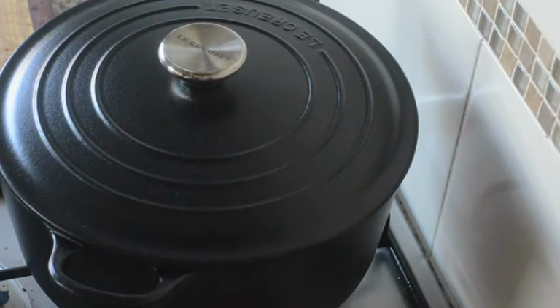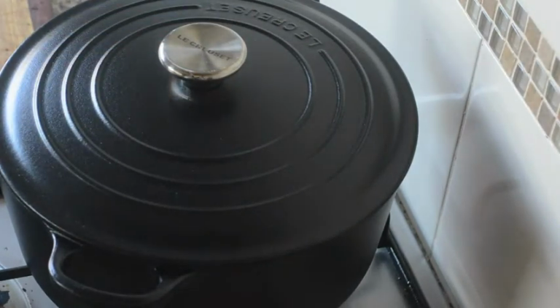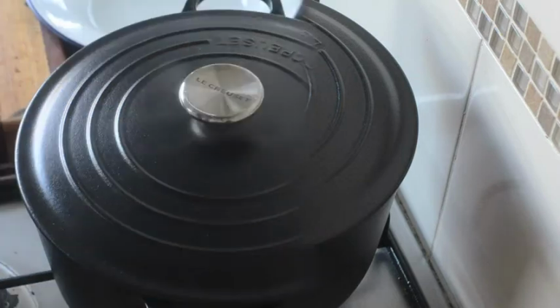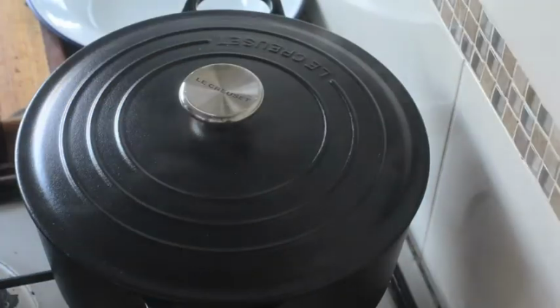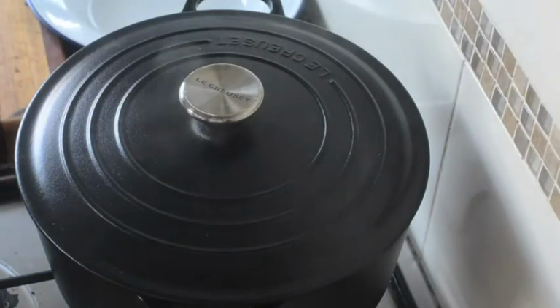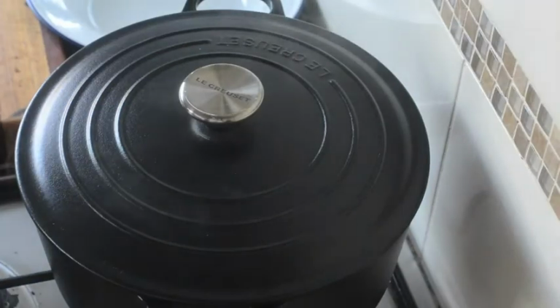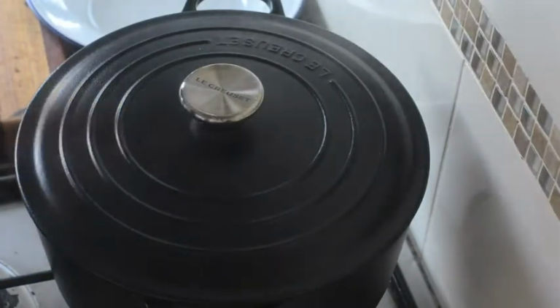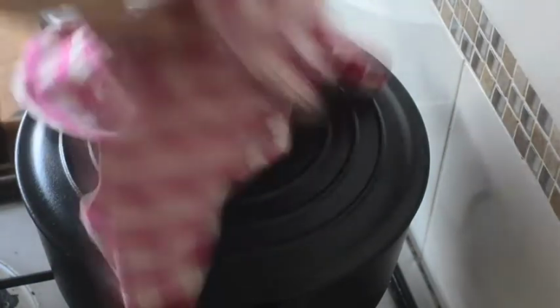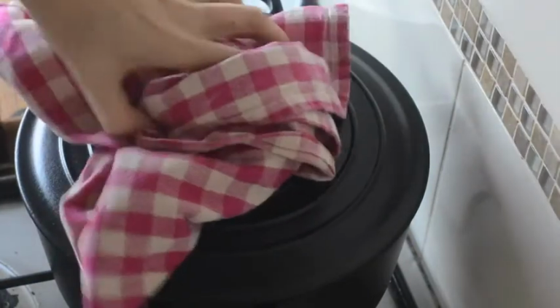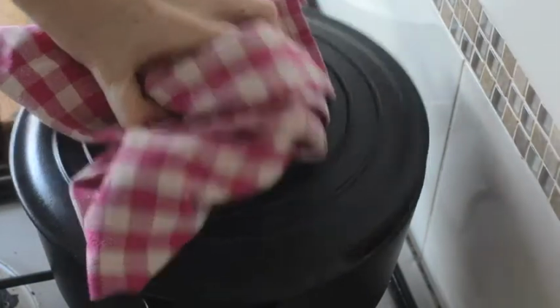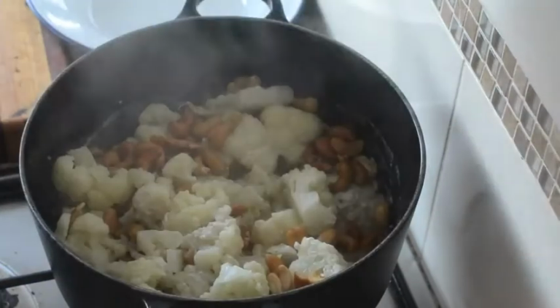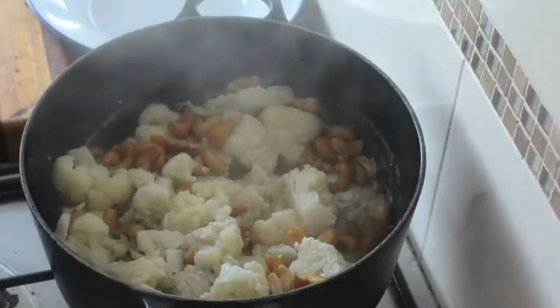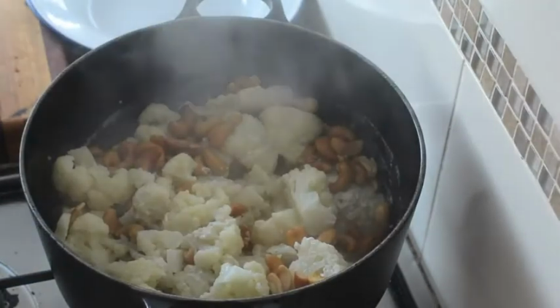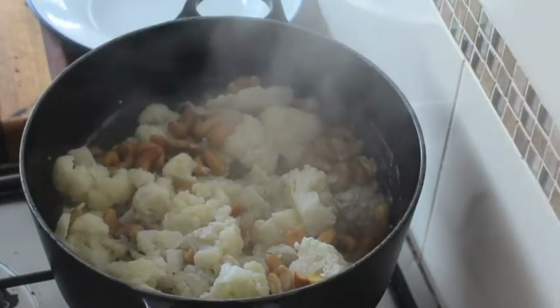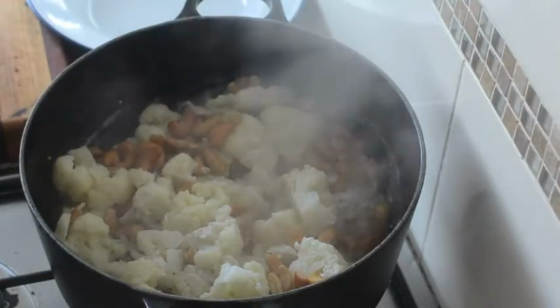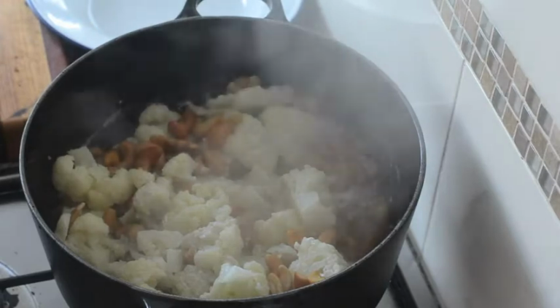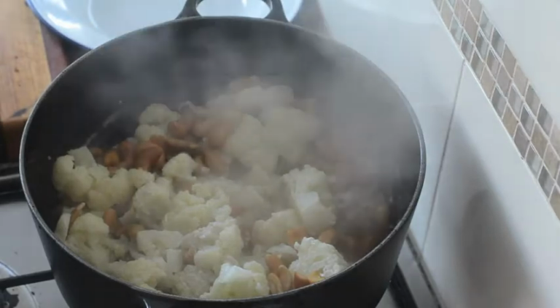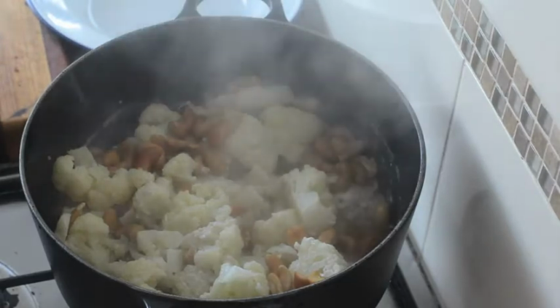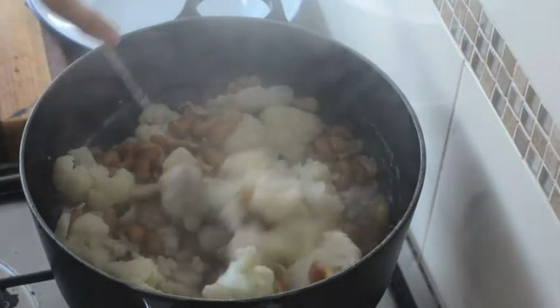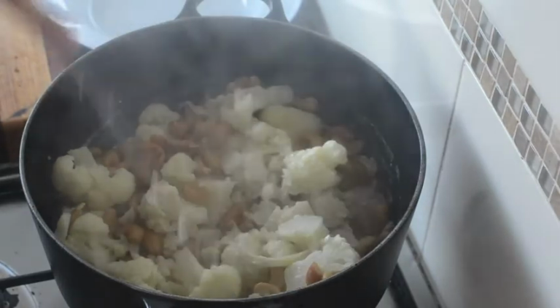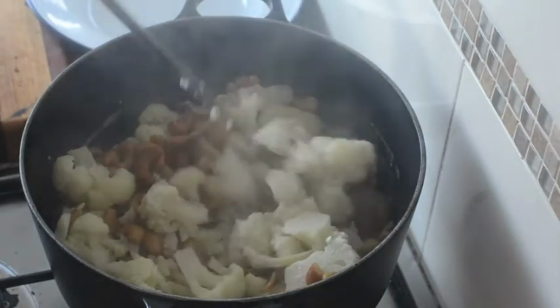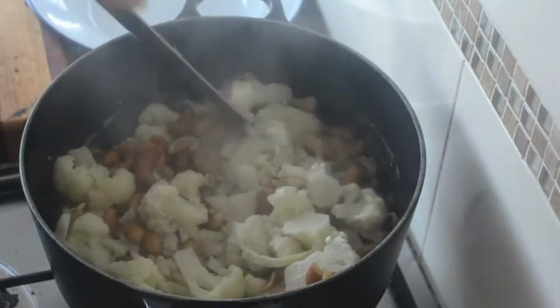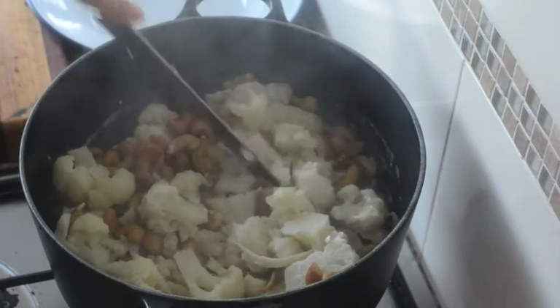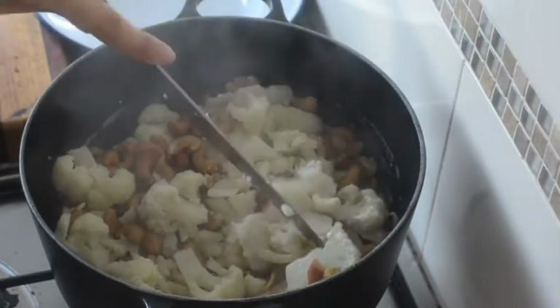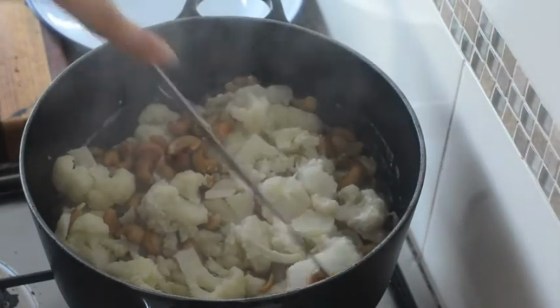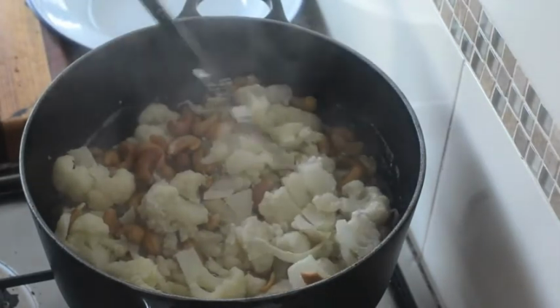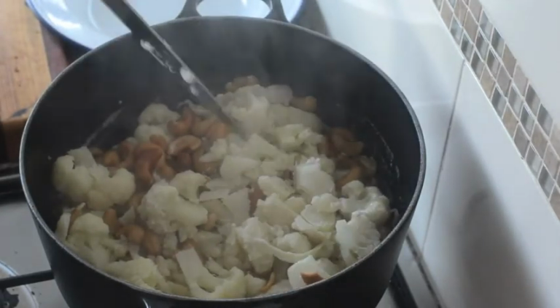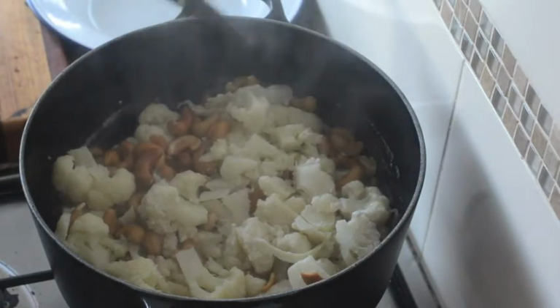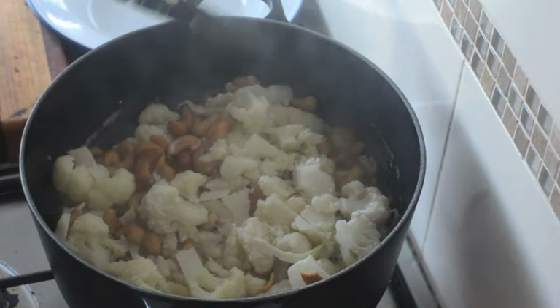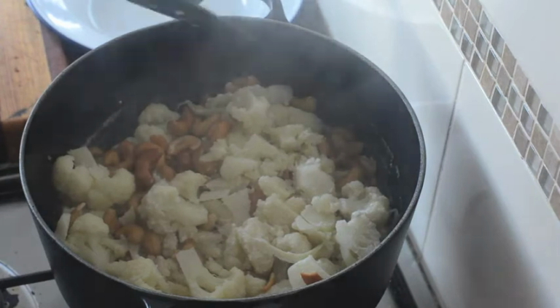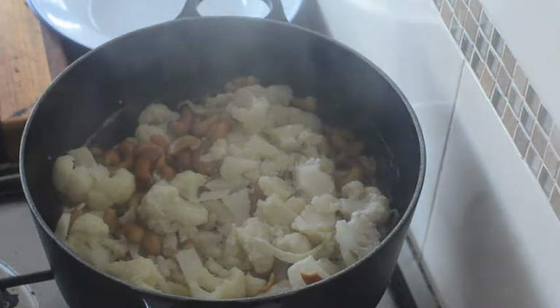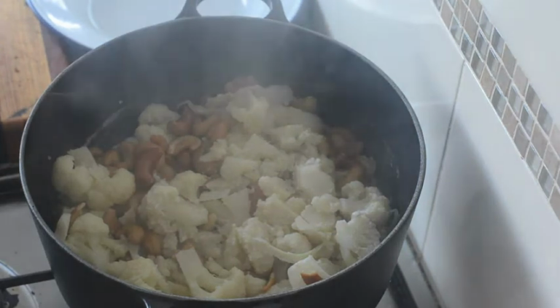After 20 minutes, let's check and make sure the cauliflower is nice and tender. It looks pretty translucent and you can see it cuts through really easily with a knife.